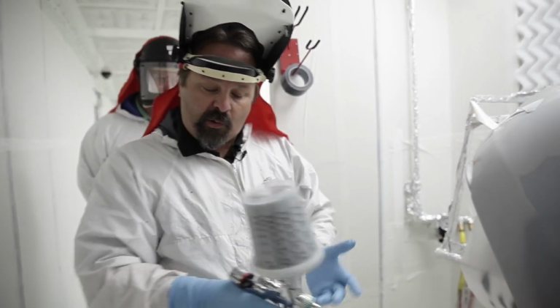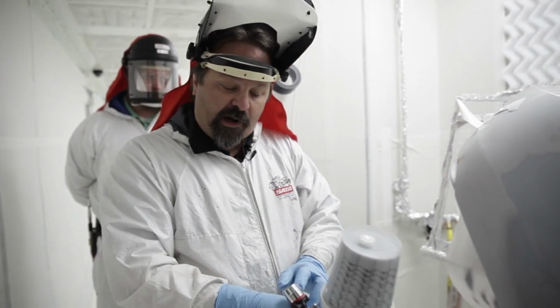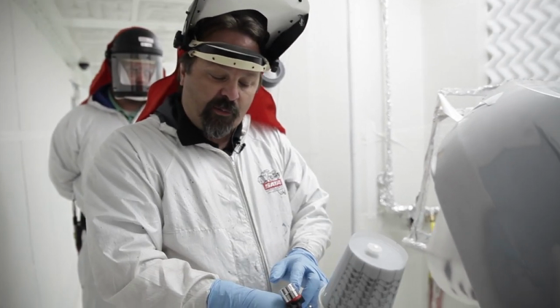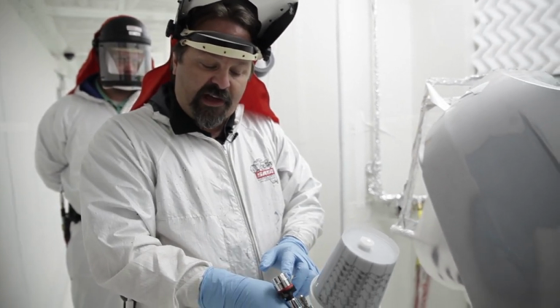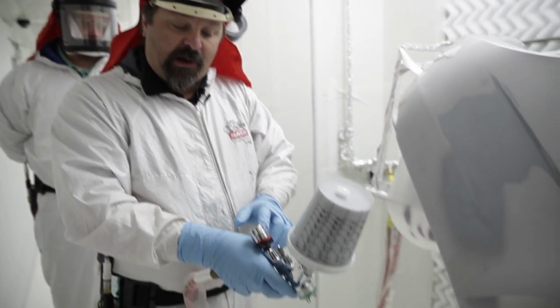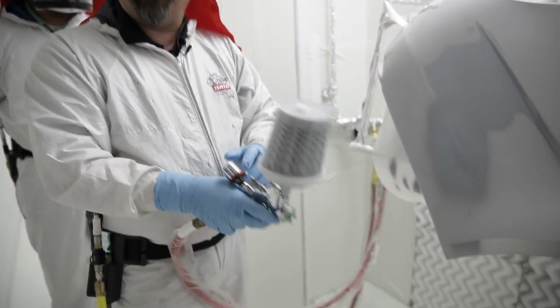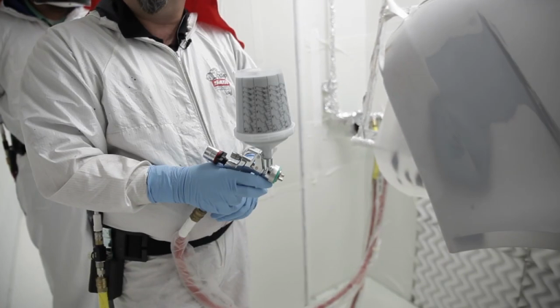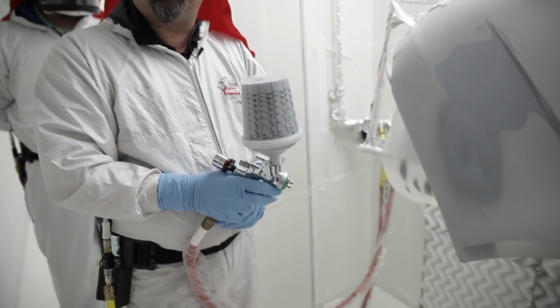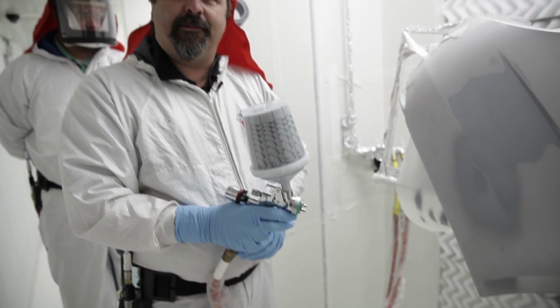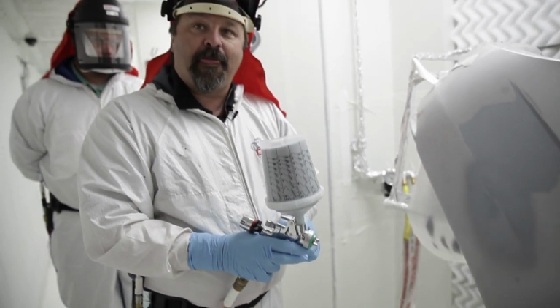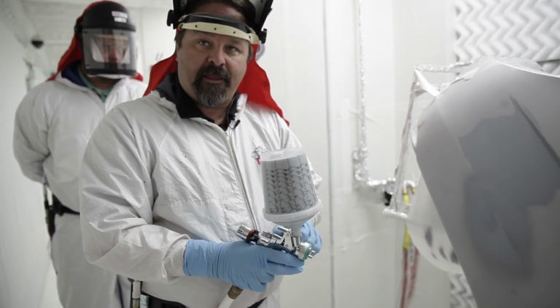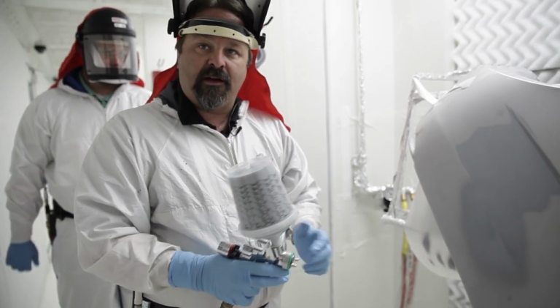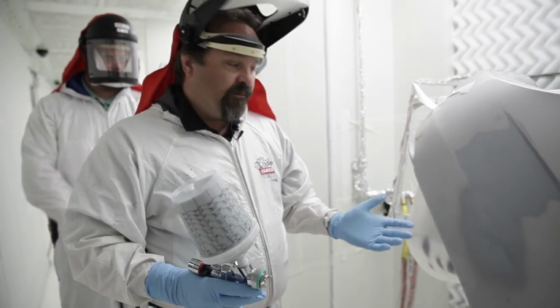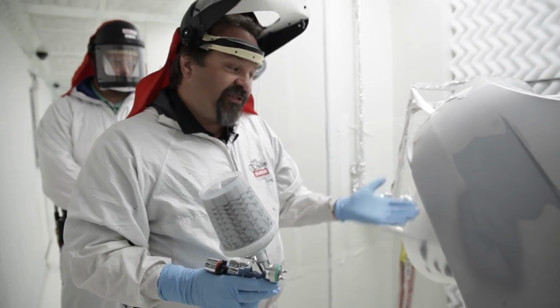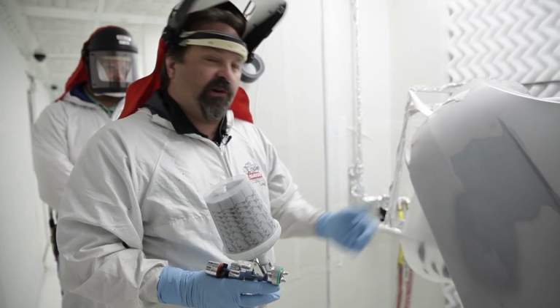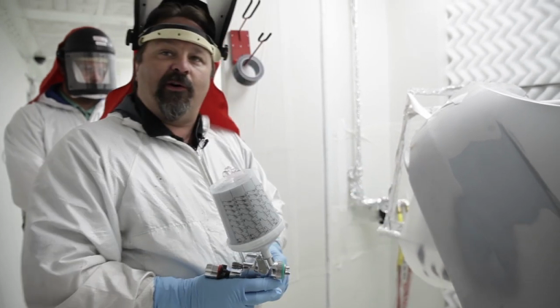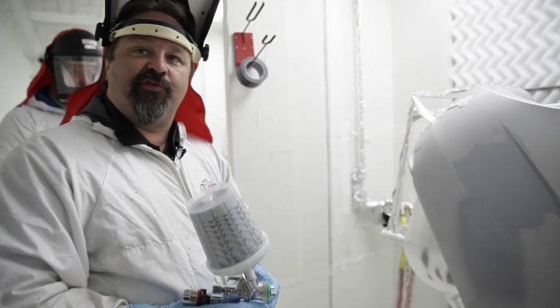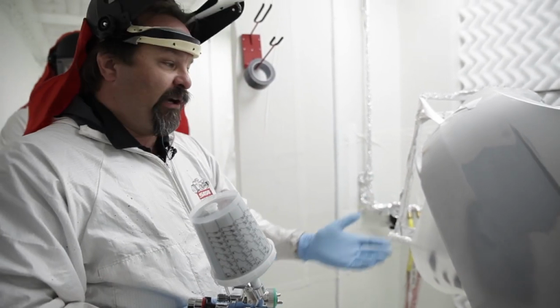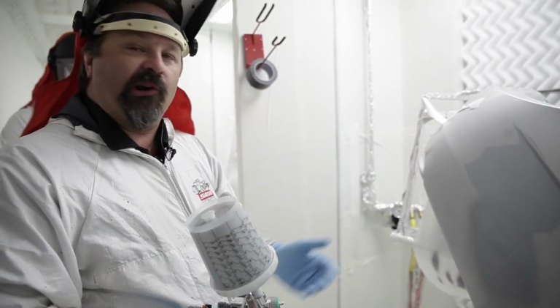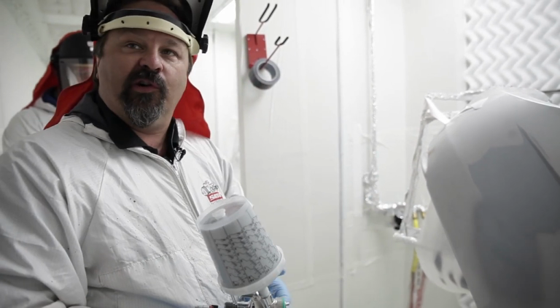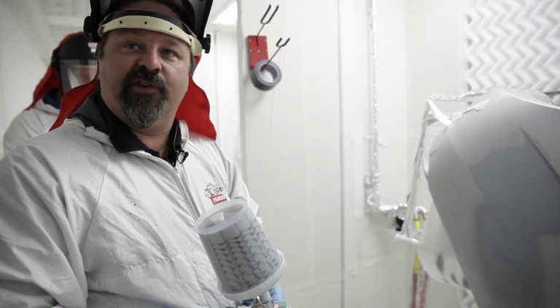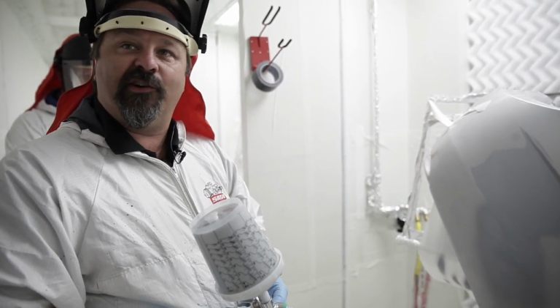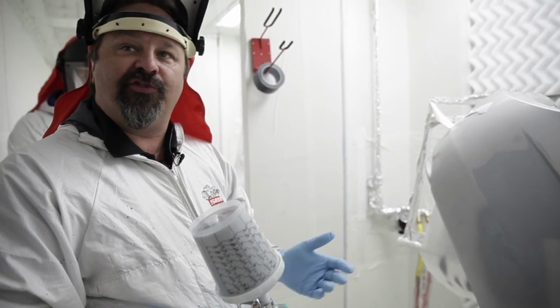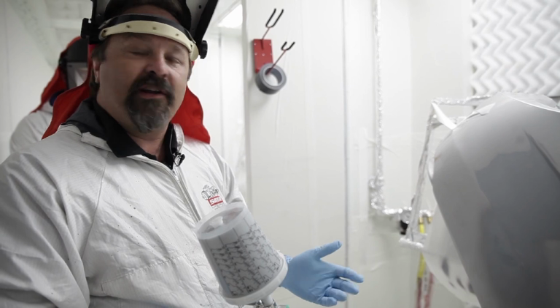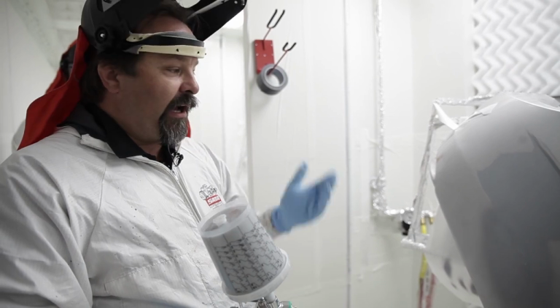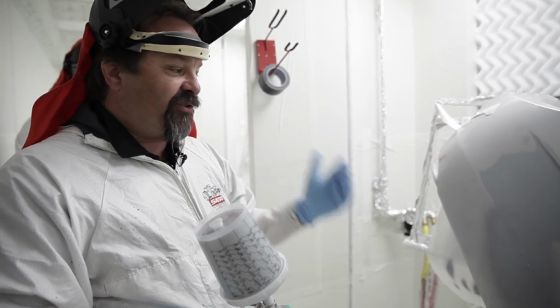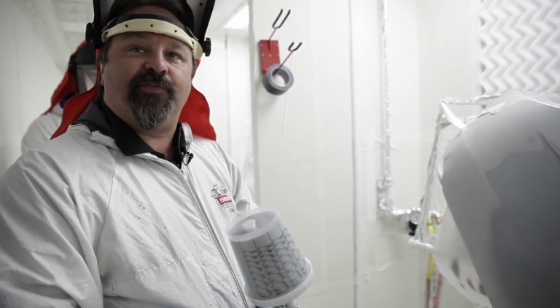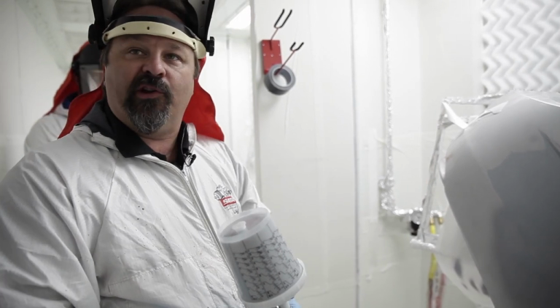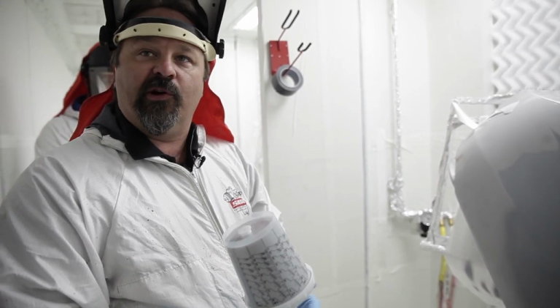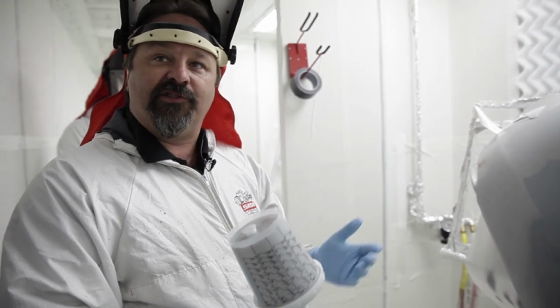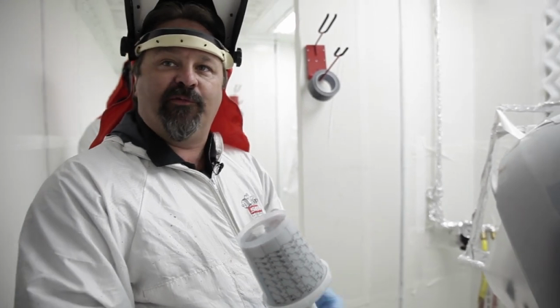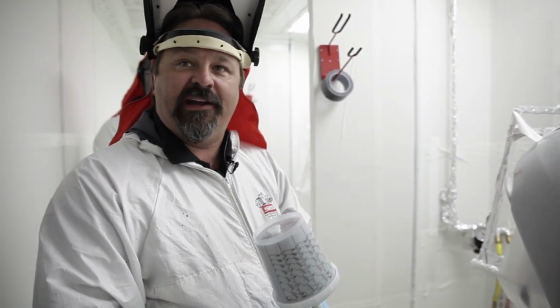We were spraying when we did that at about 24 psi. That's how we do it. Now there's going to be very little orange peel to sand — almost none. Just sand it smooth and you're ready for paint.